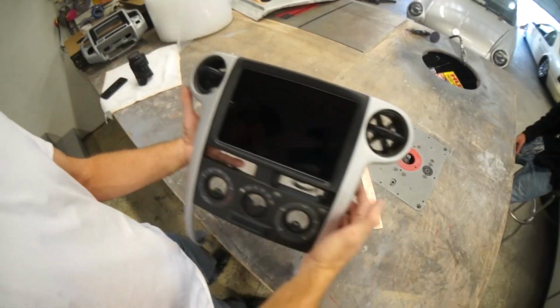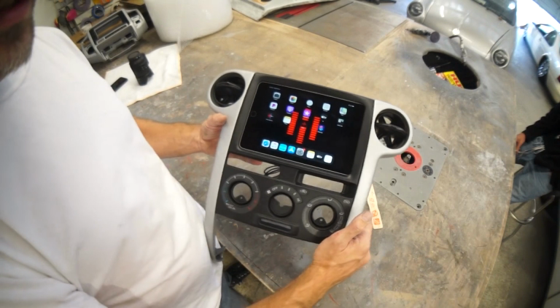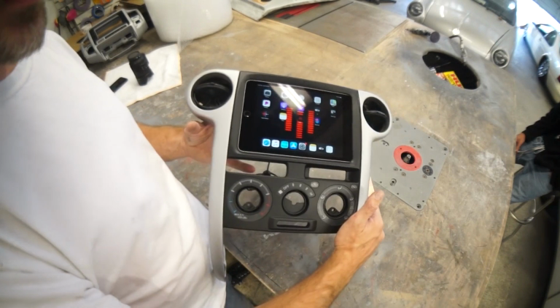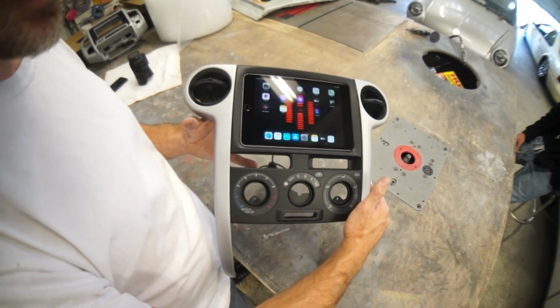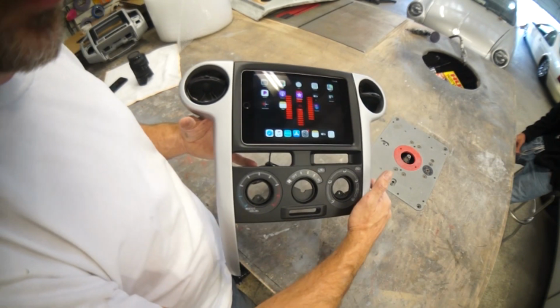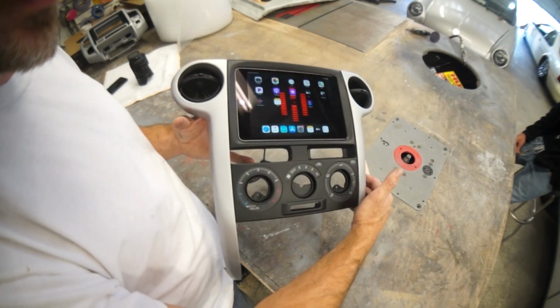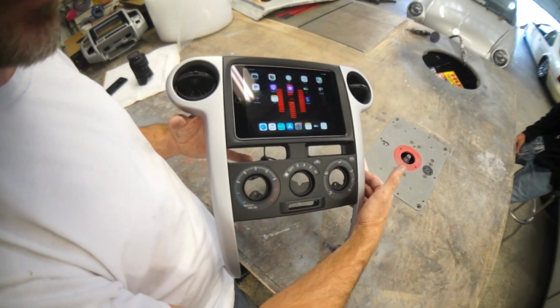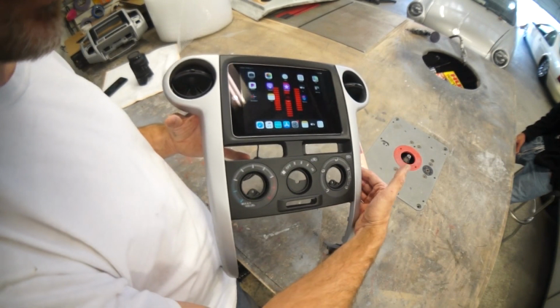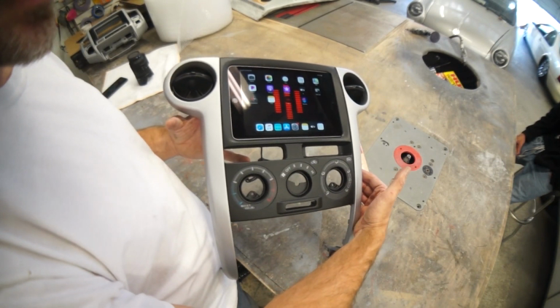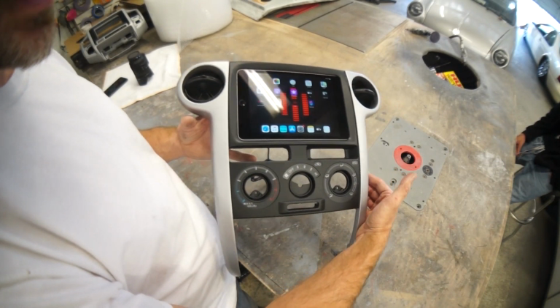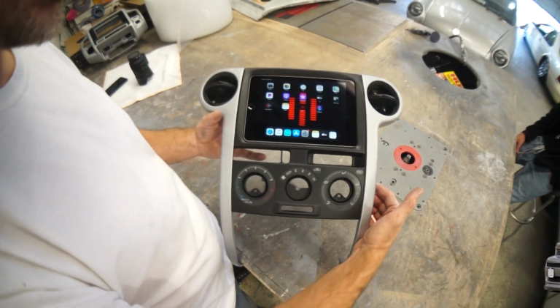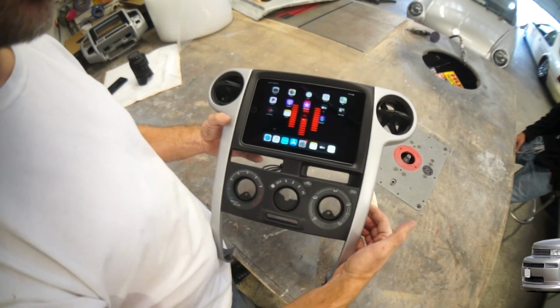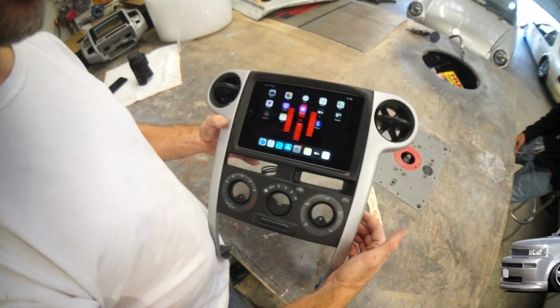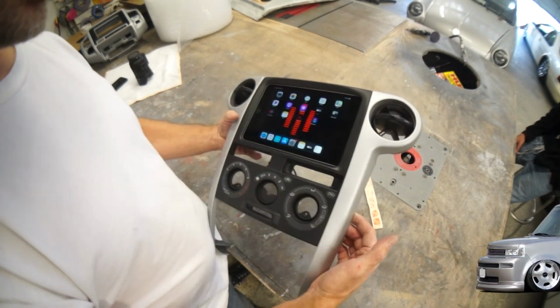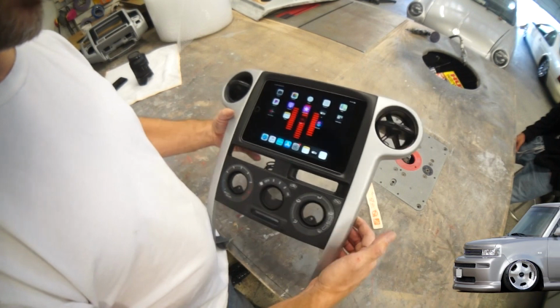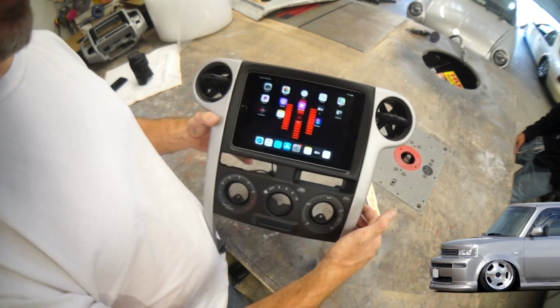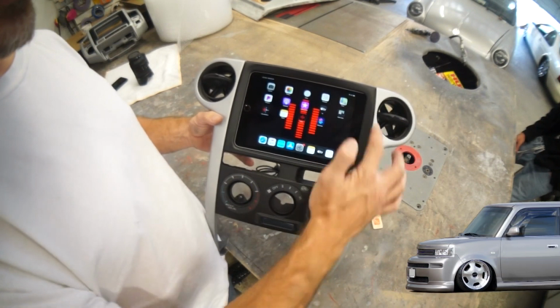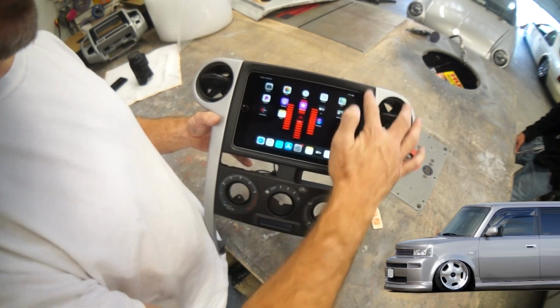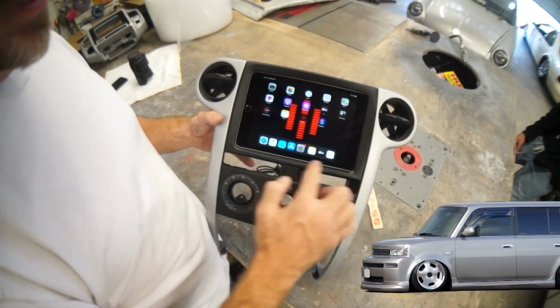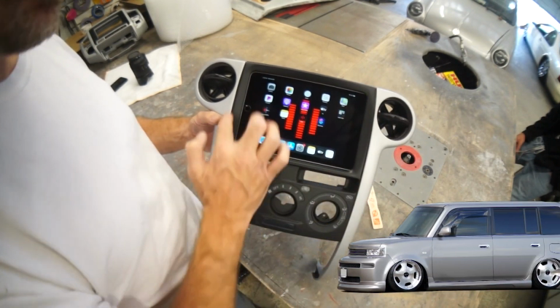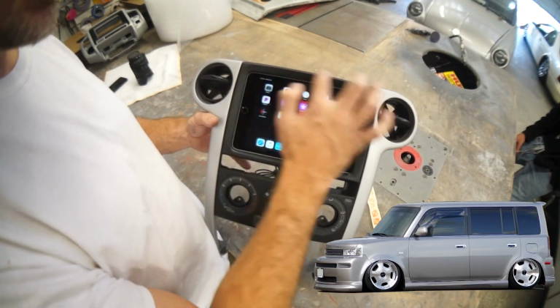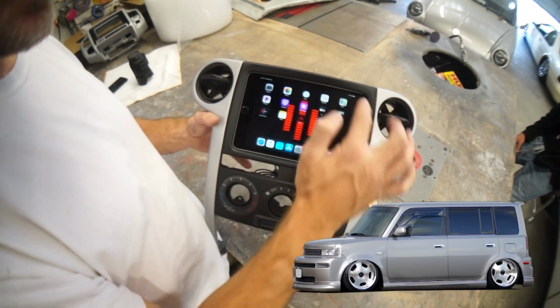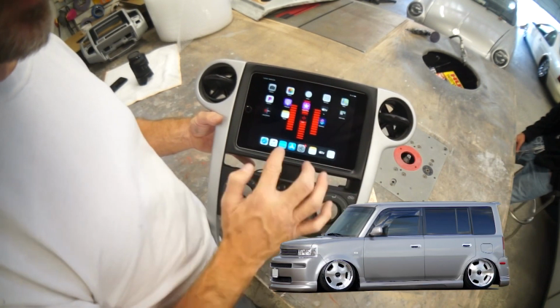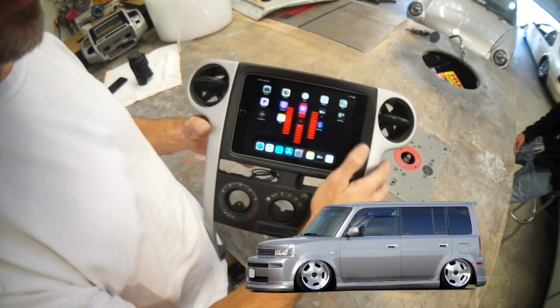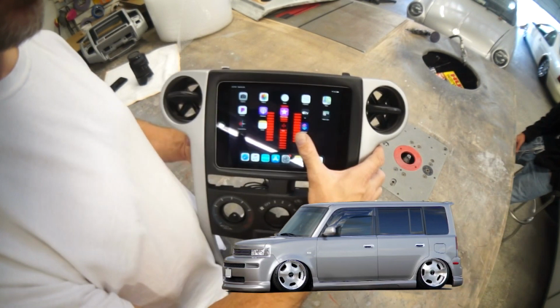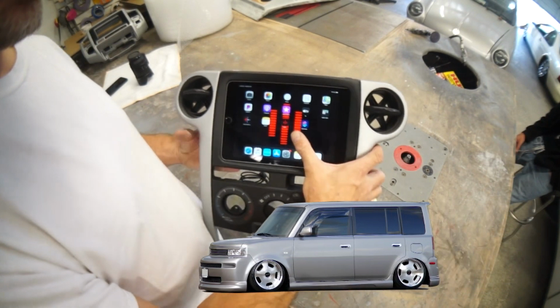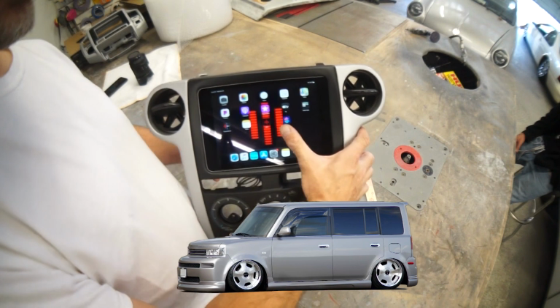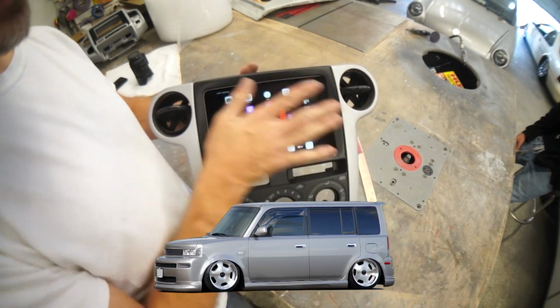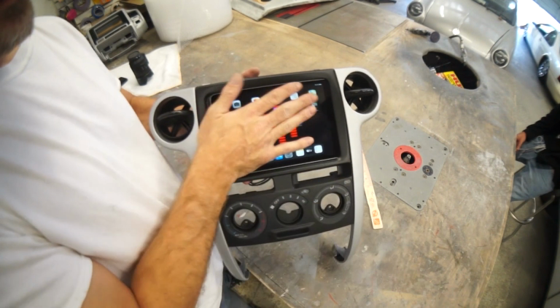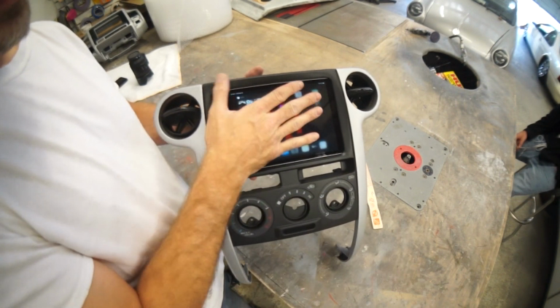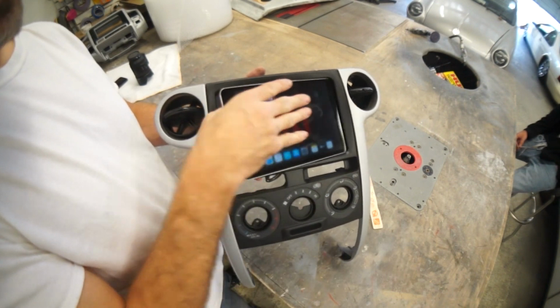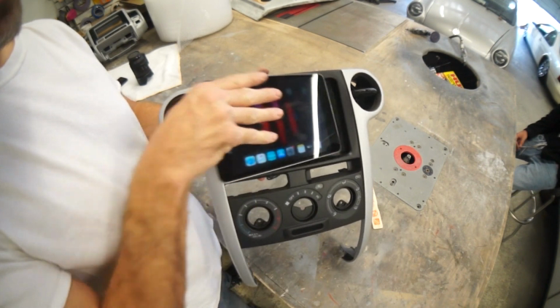This customer sent in his 2006 Toyota Scion dash. We grafted an iPad mini kit into this upper area — it undoes like this.